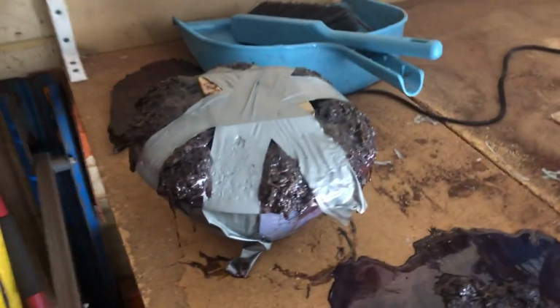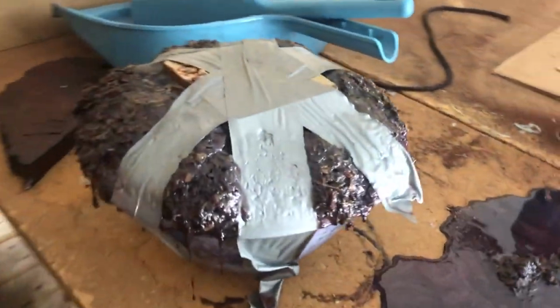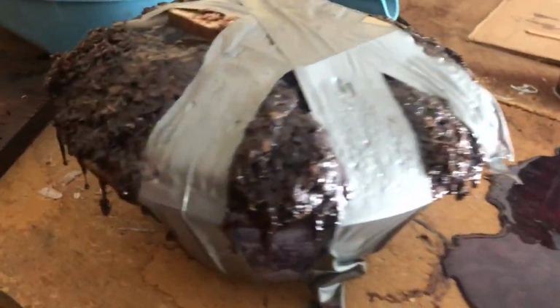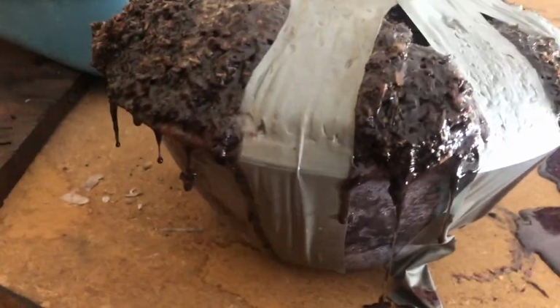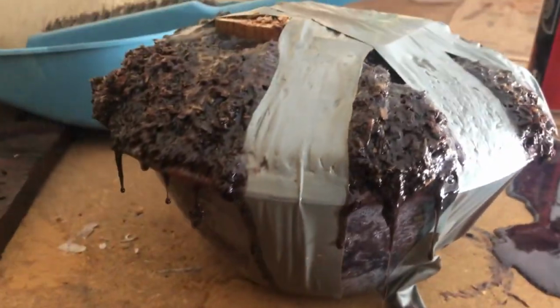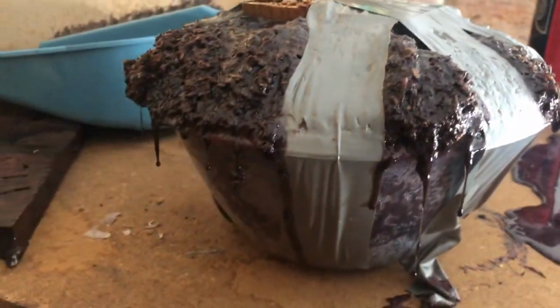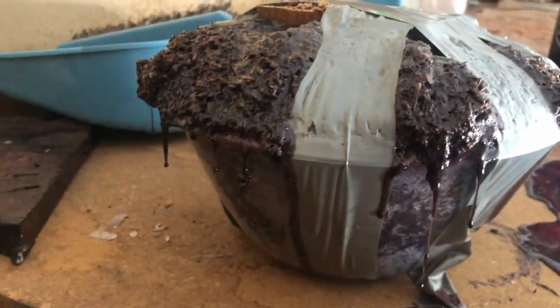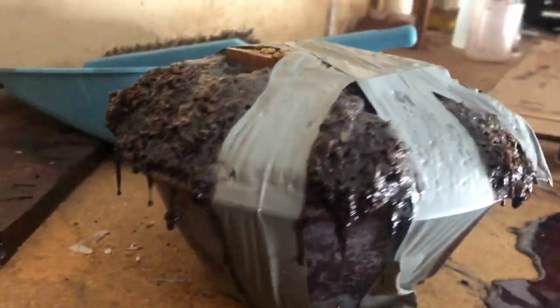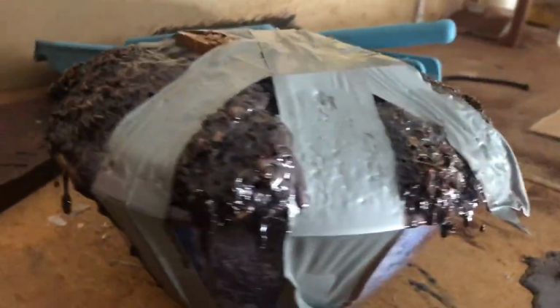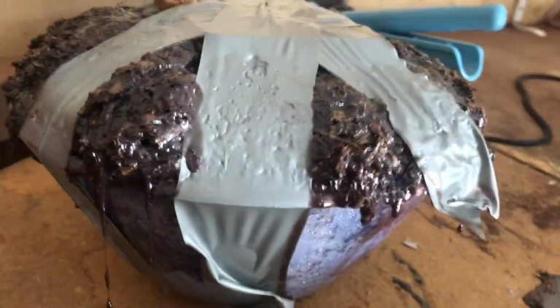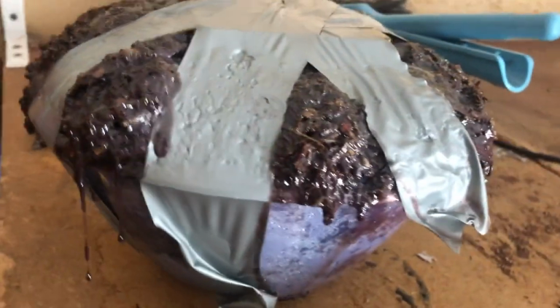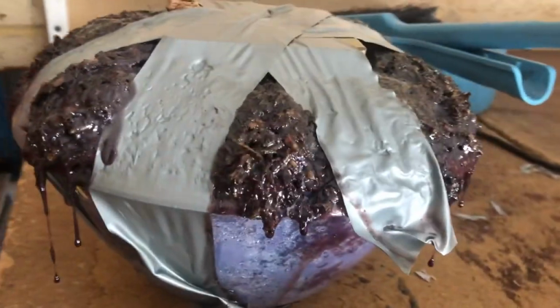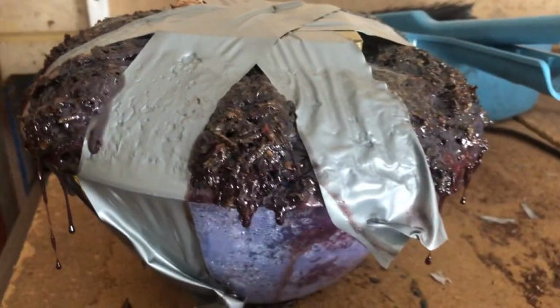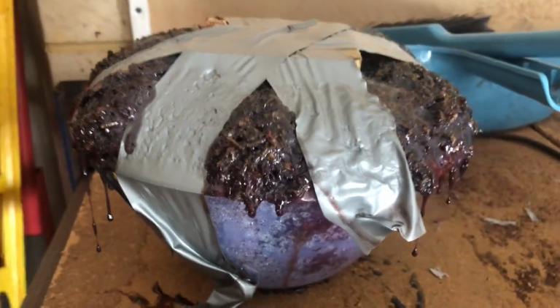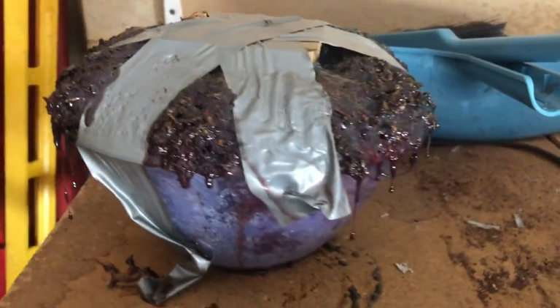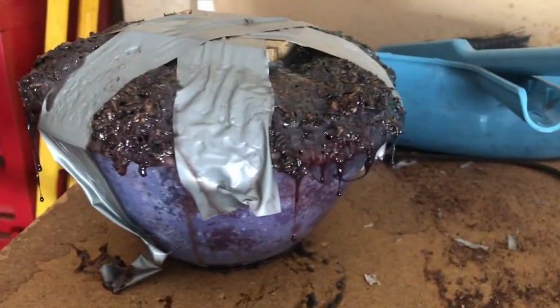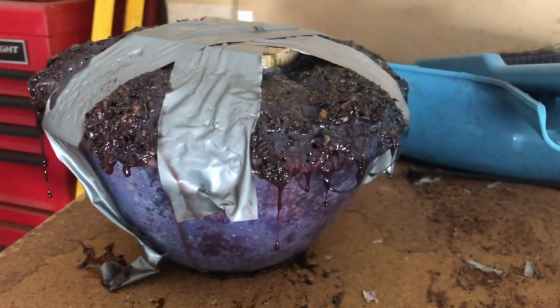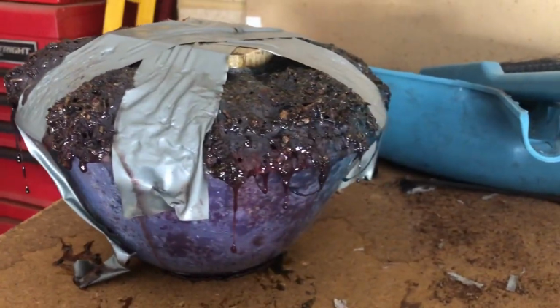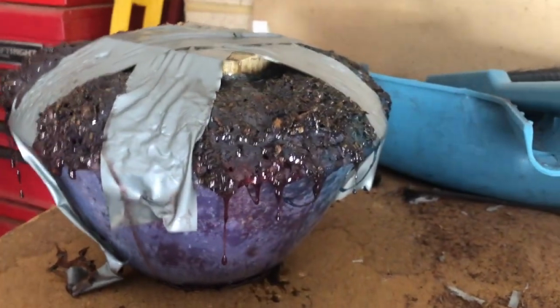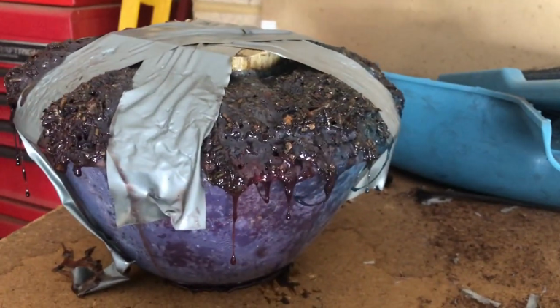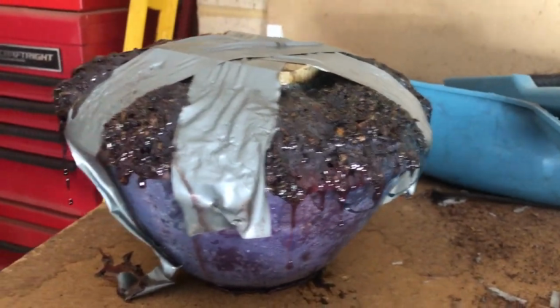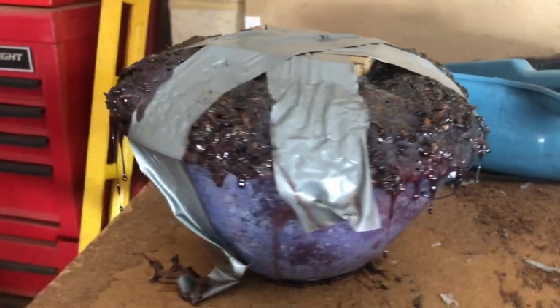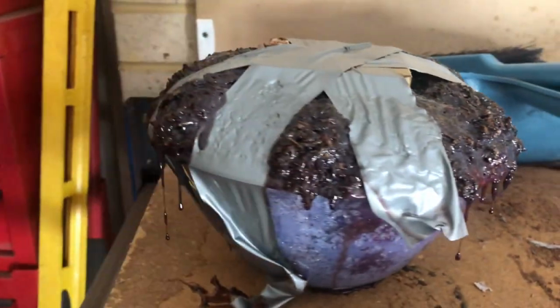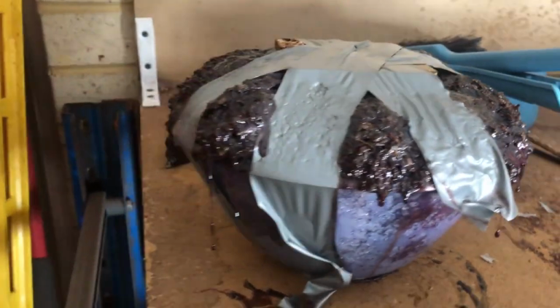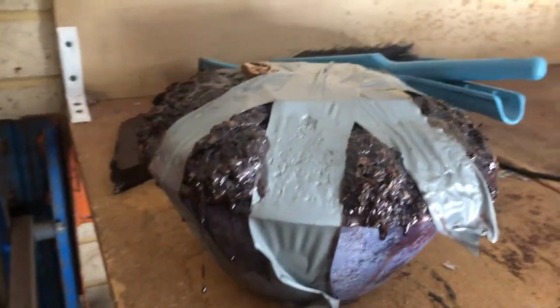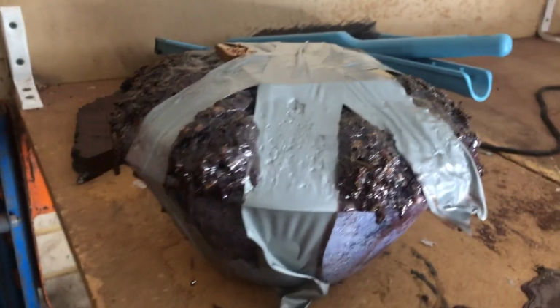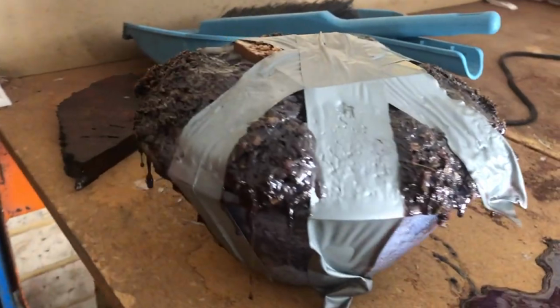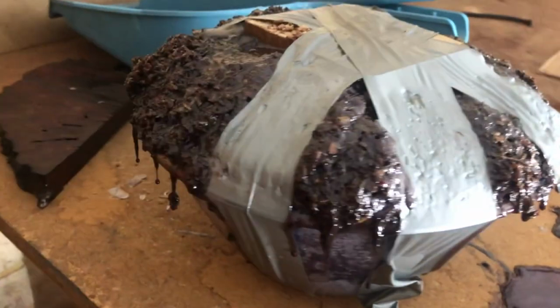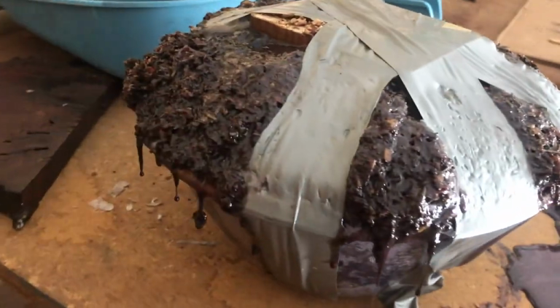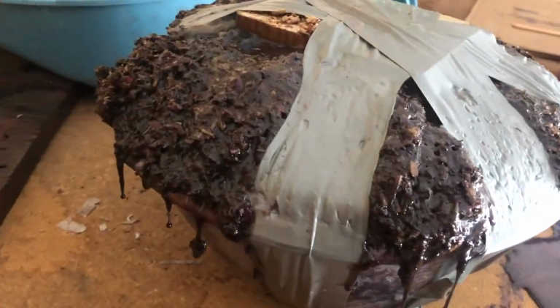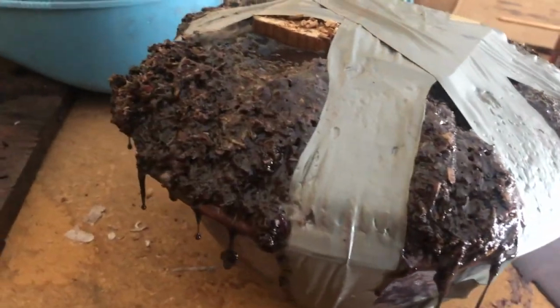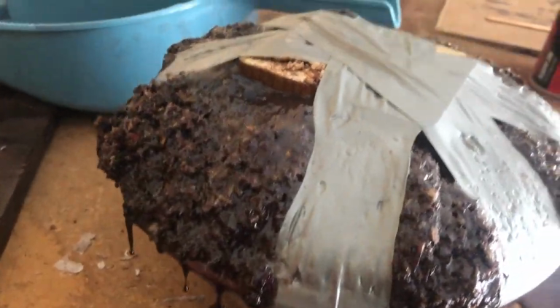Now this is quite interesting - it's actually a bit spongy so I'm not sure what we're going to be left with once this is fully cured. We'll just have to wait till tomorrow and find out.